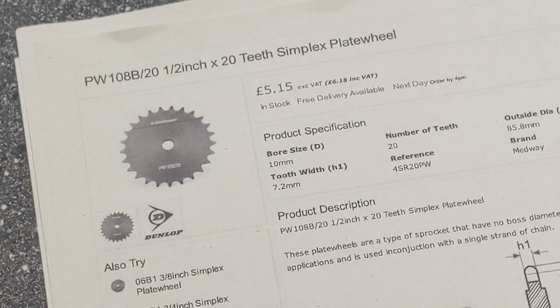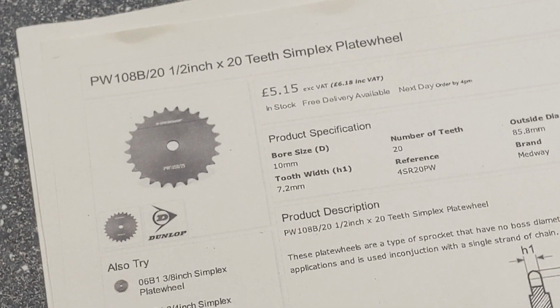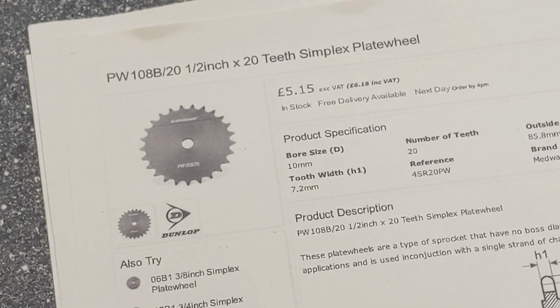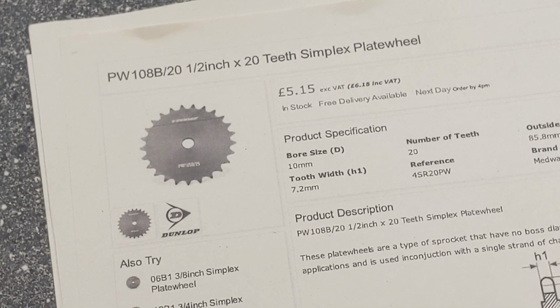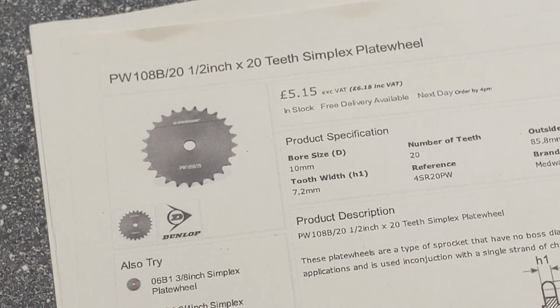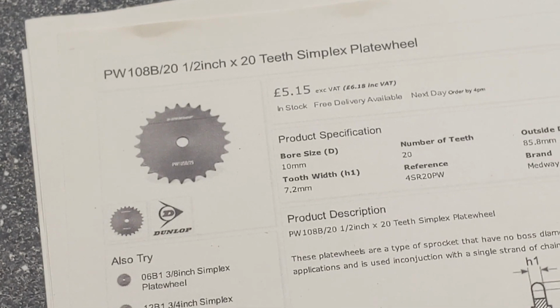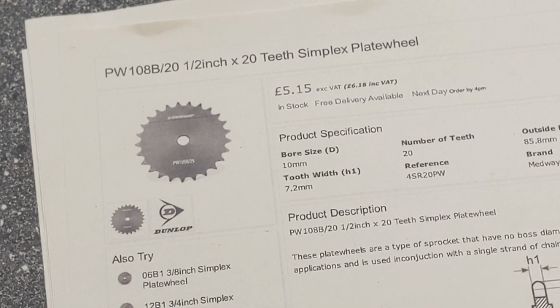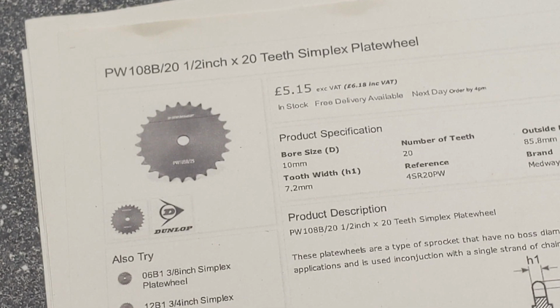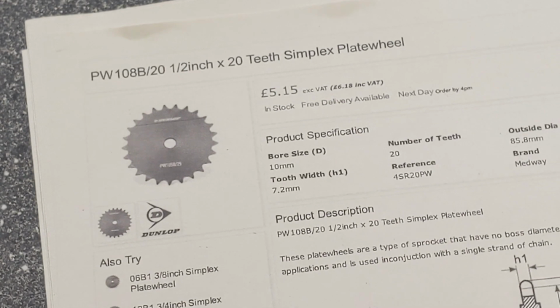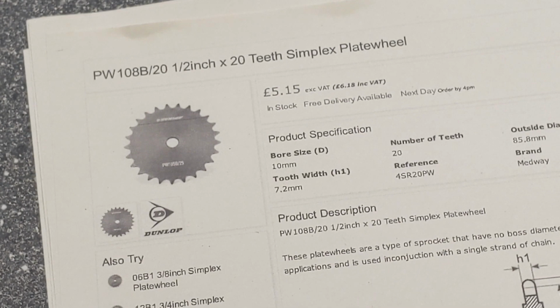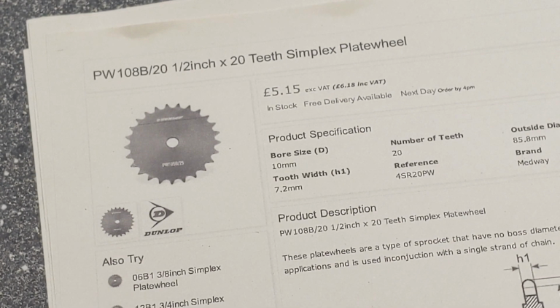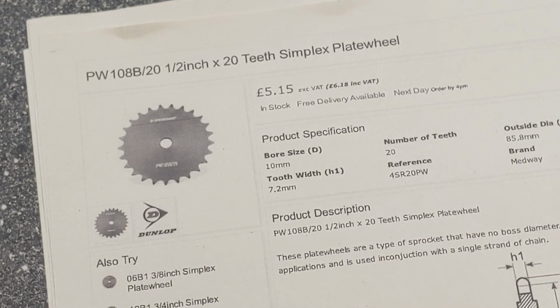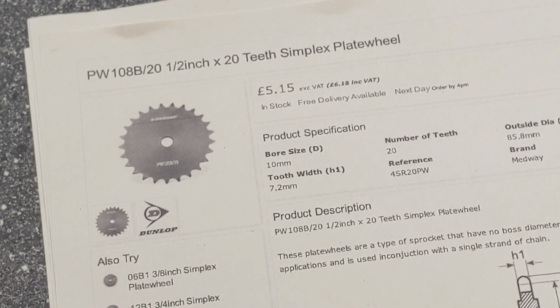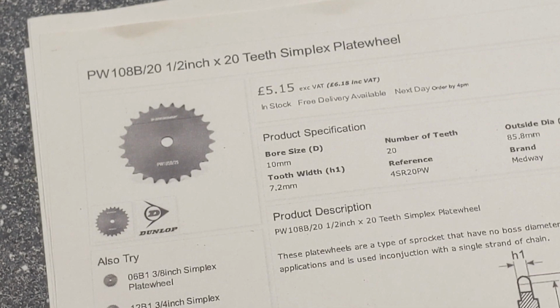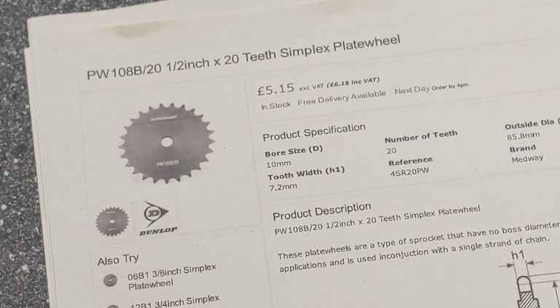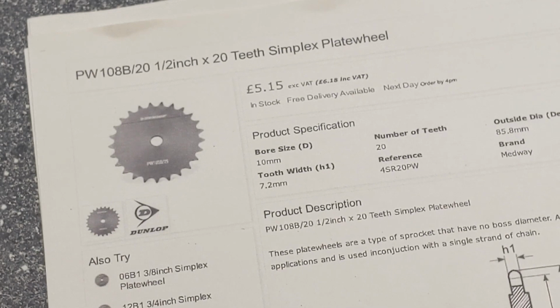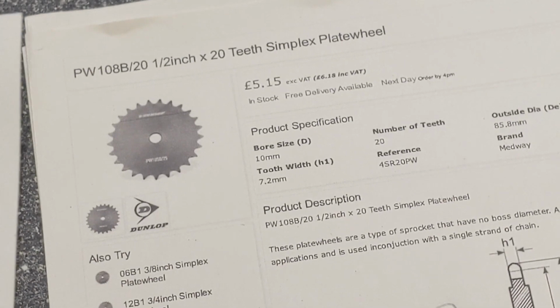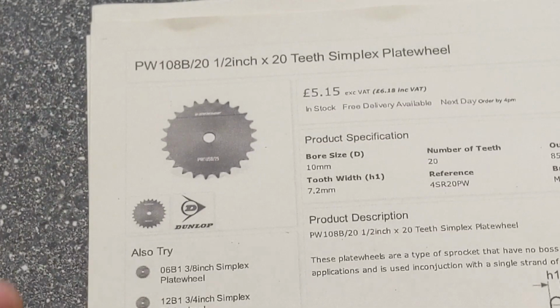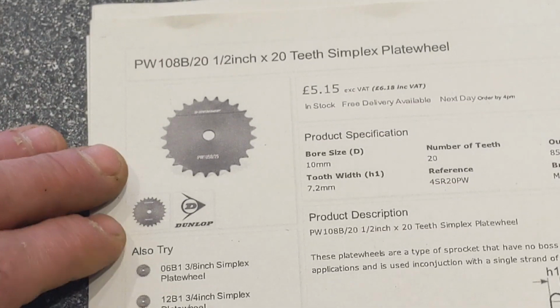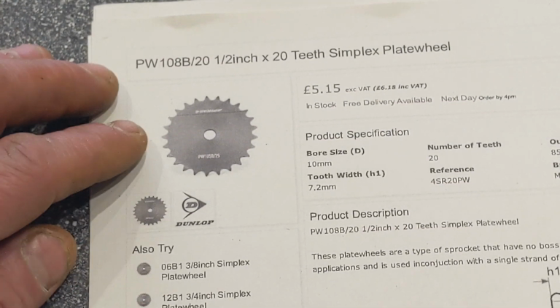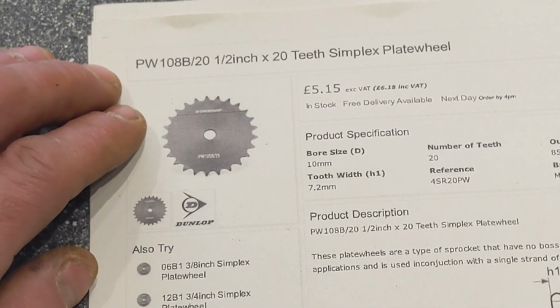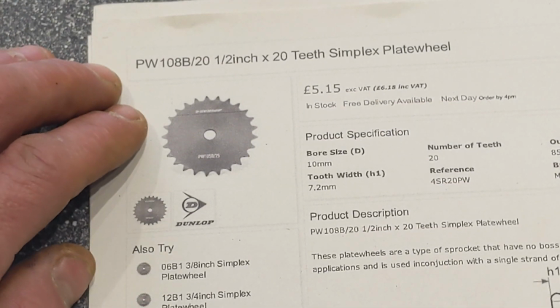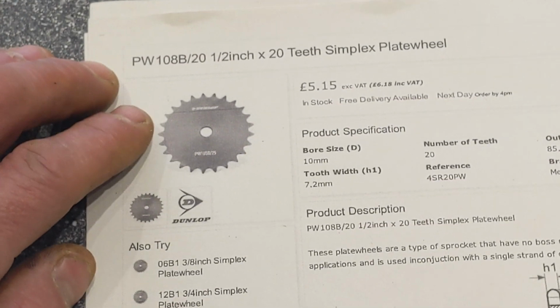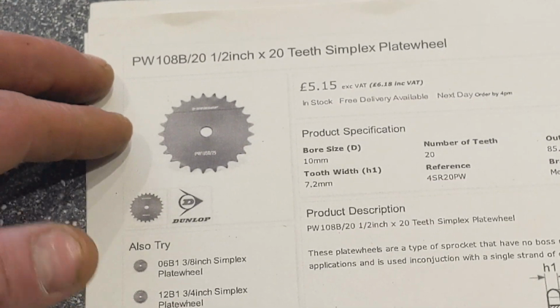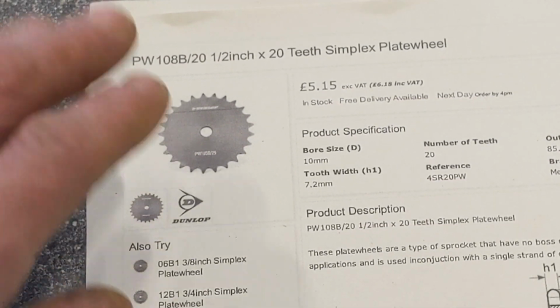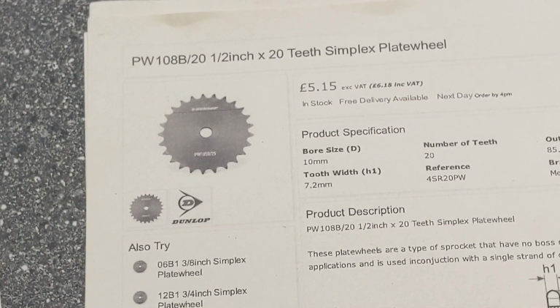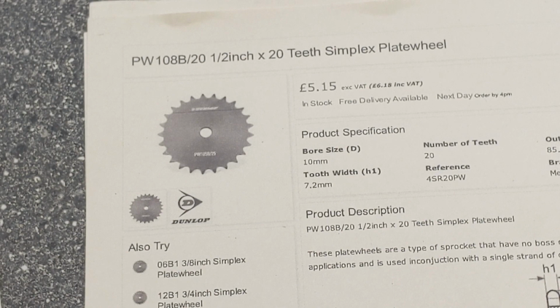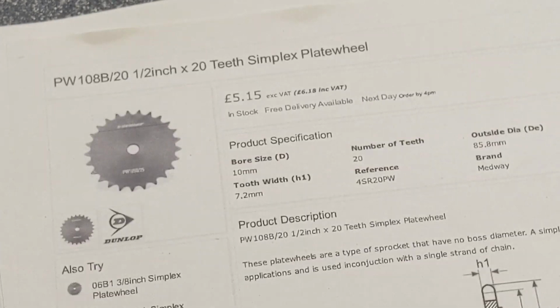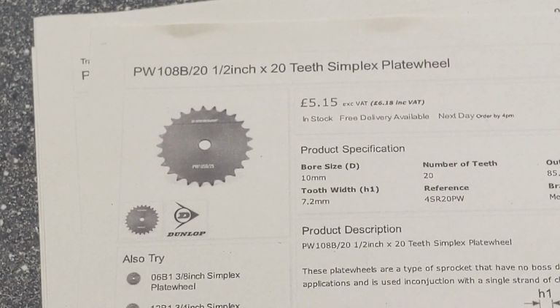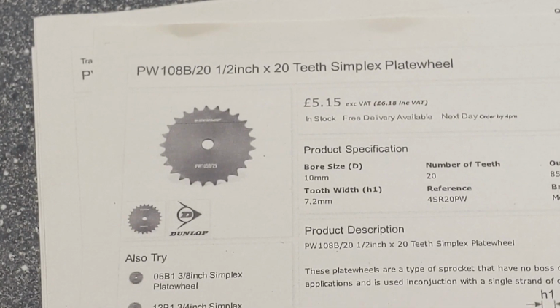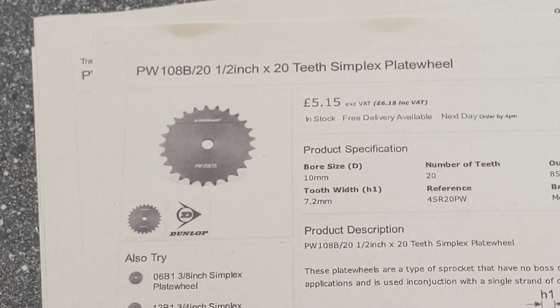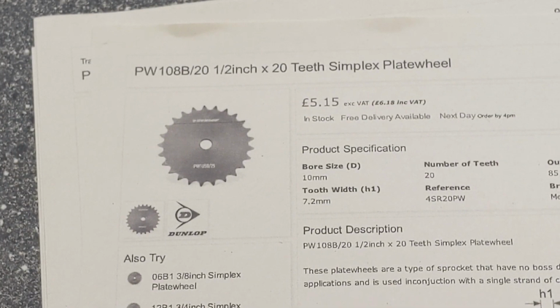I've got two of these, which are 22 half-inch pitch plate wheels. So there's two of those — one of those is going to go on the generator and one is going to go on the shaft, which will obviously be attached to the blades.